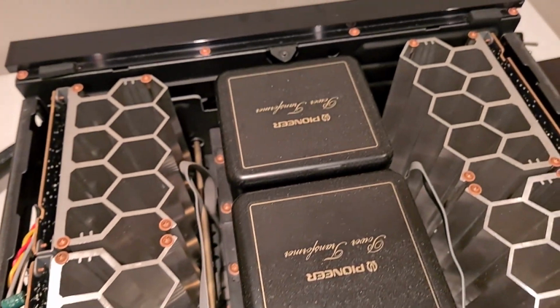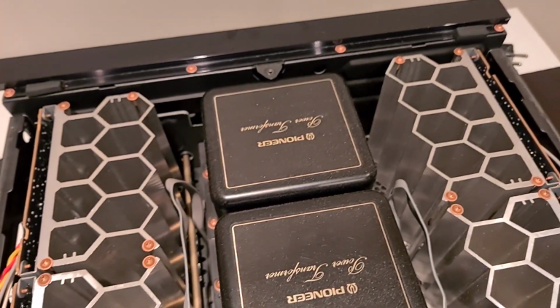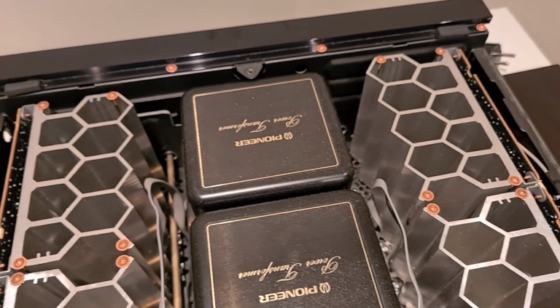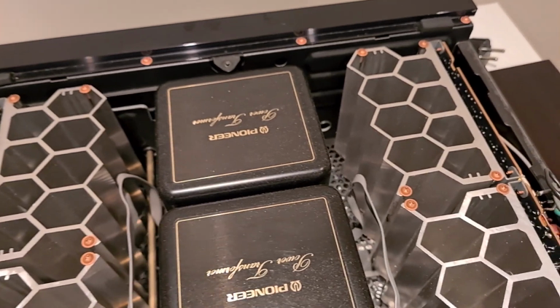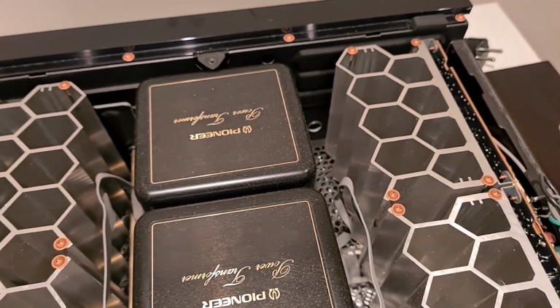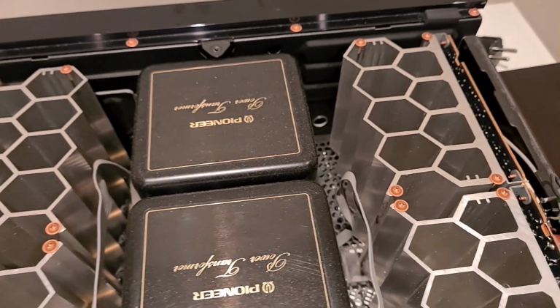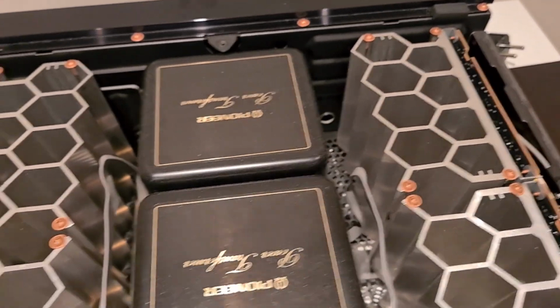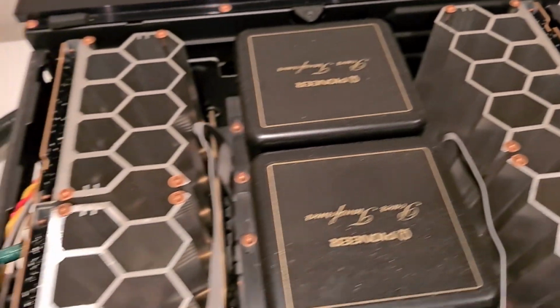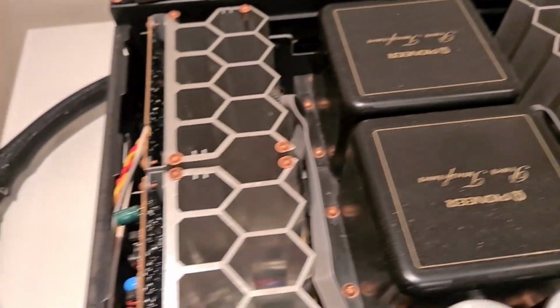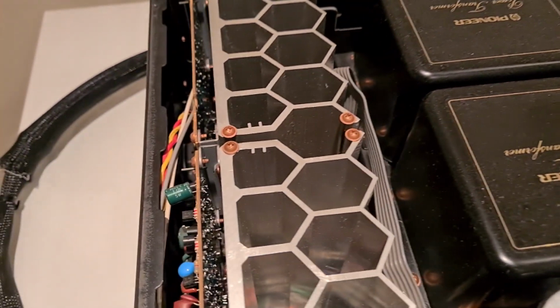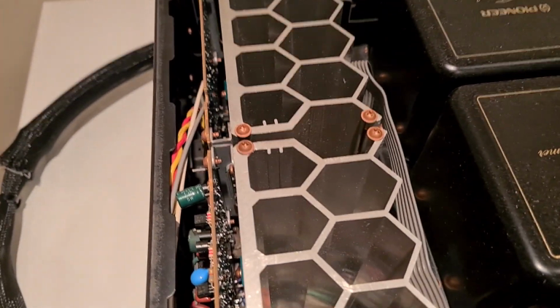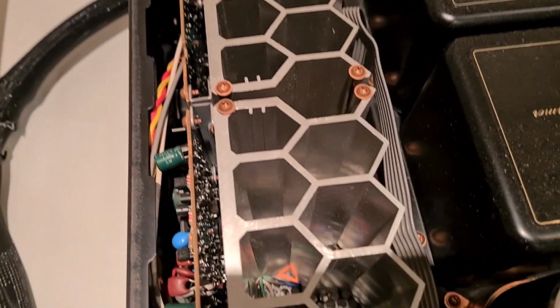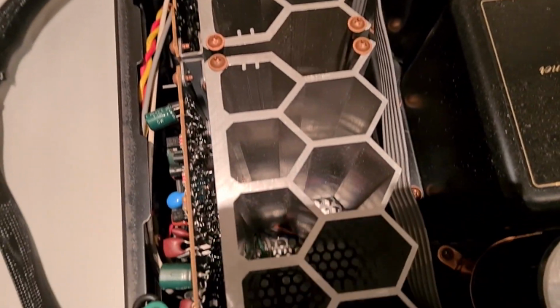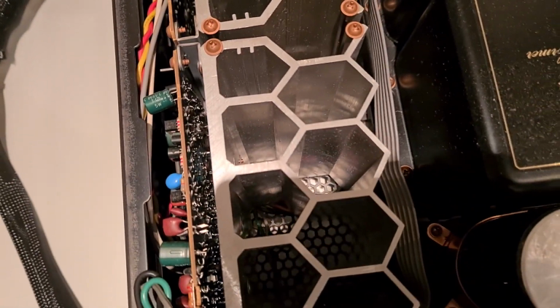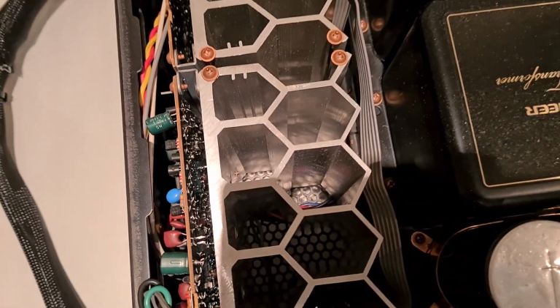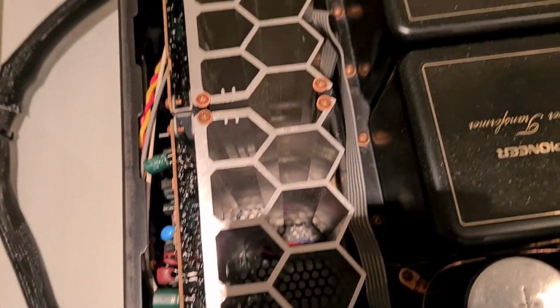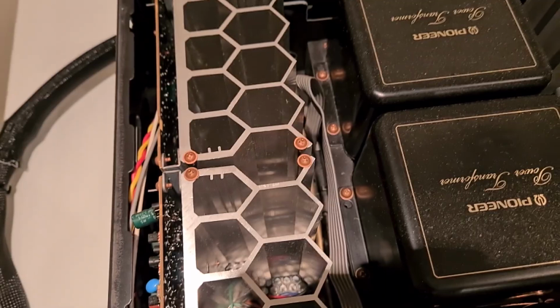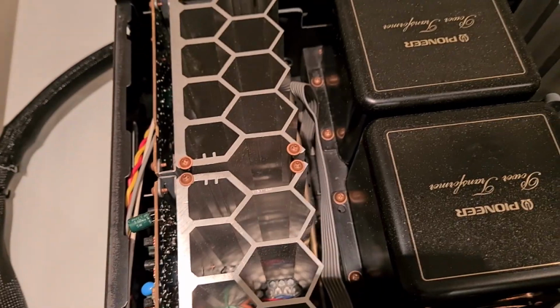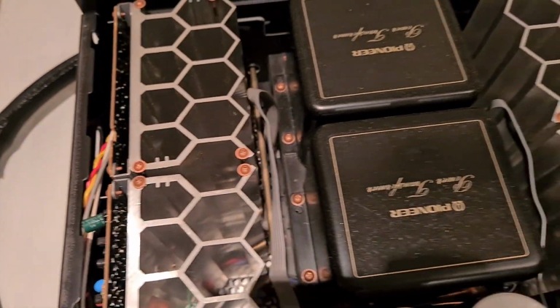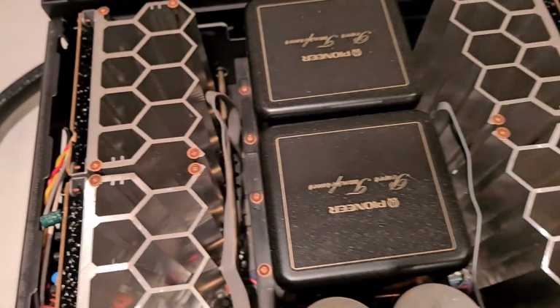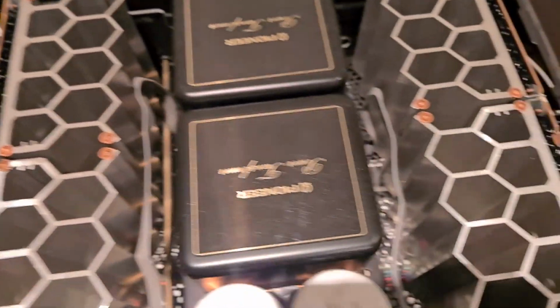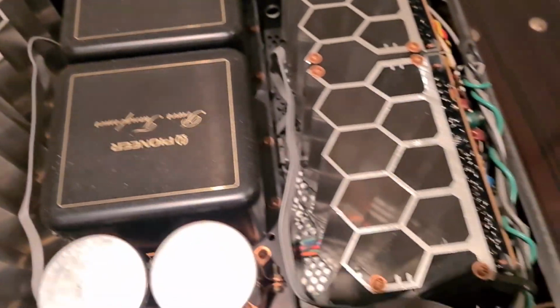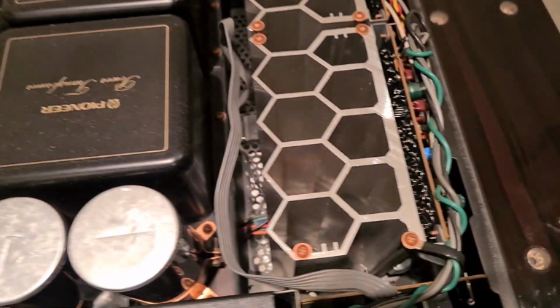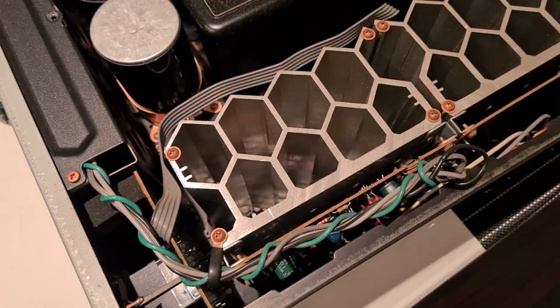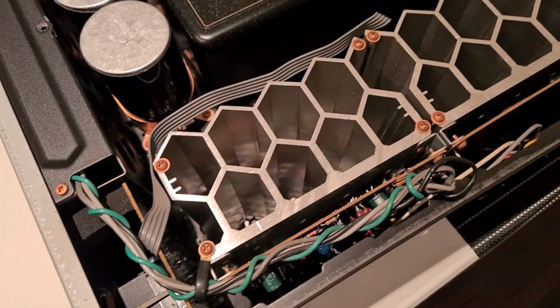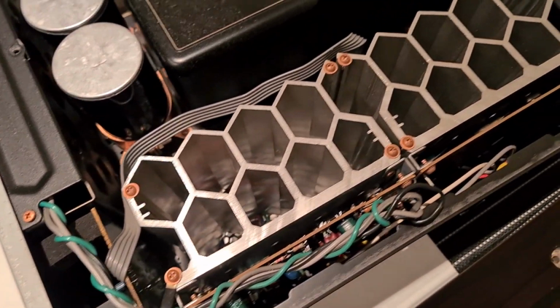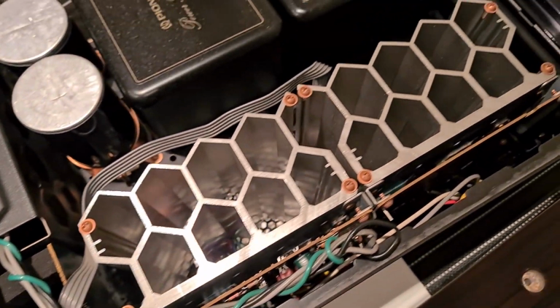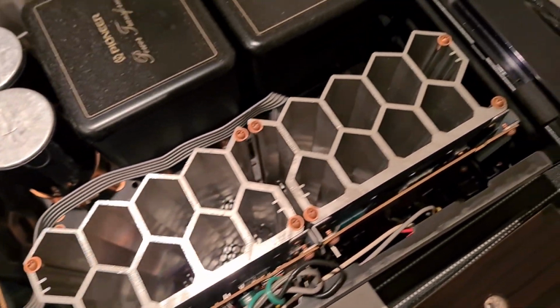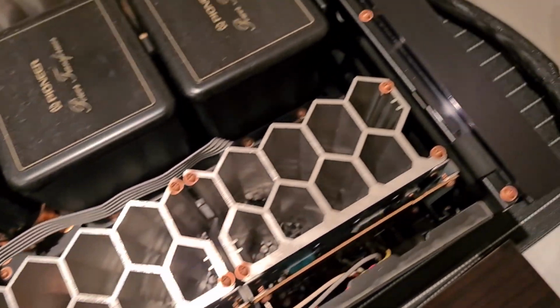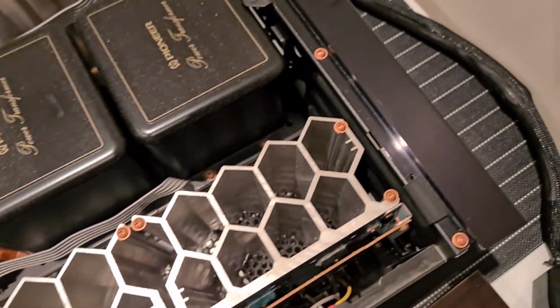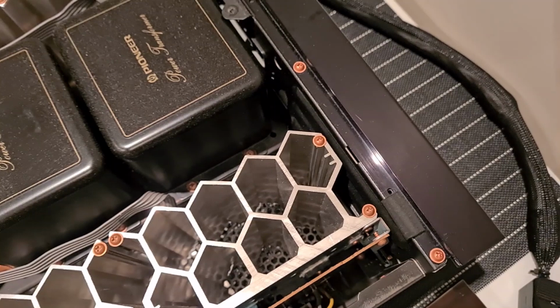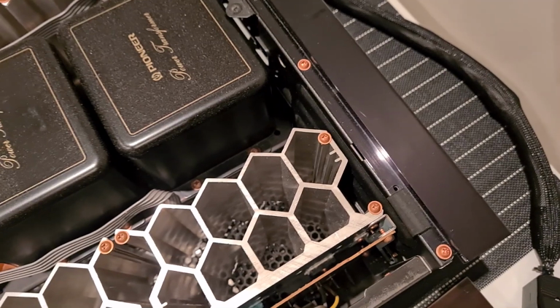You can see the large radiators that are typical for class A amplifiers, and you can tell right away why this amp has good channel separation. Both channels are very far away from each other to limit any distortion.